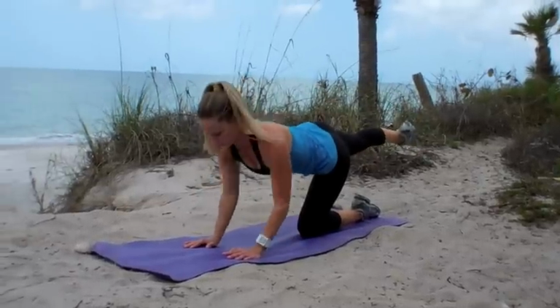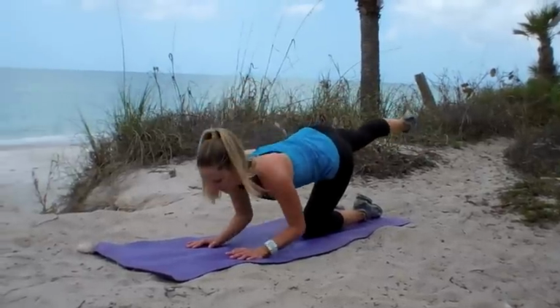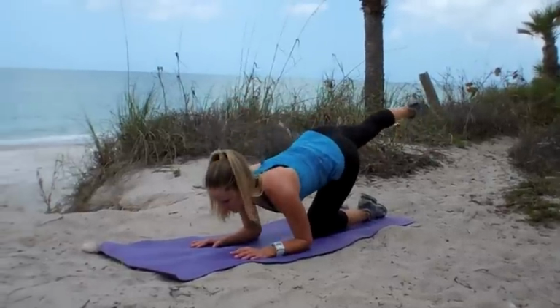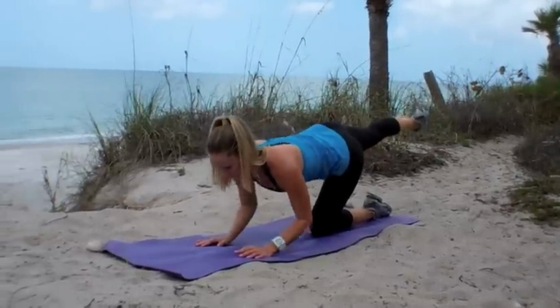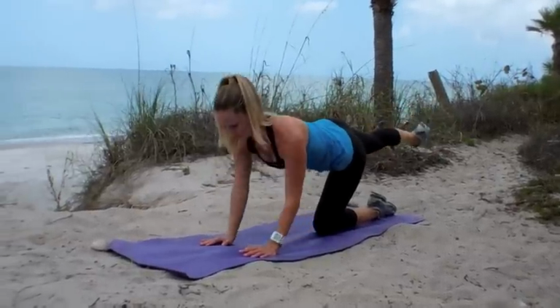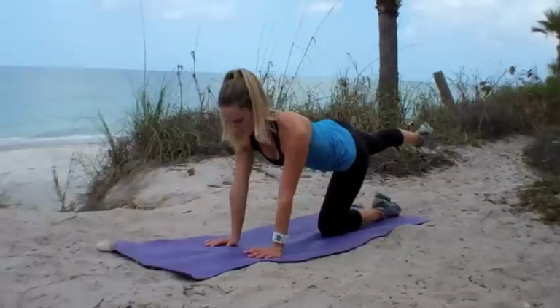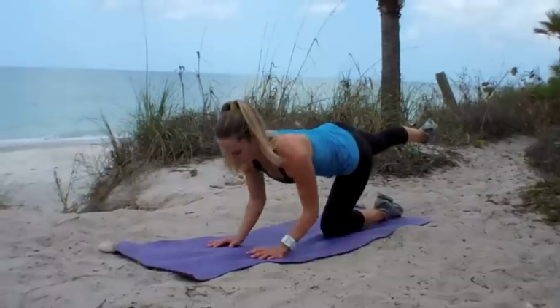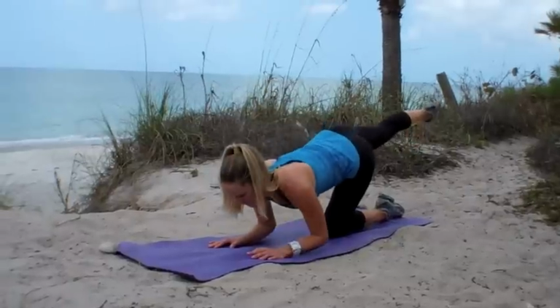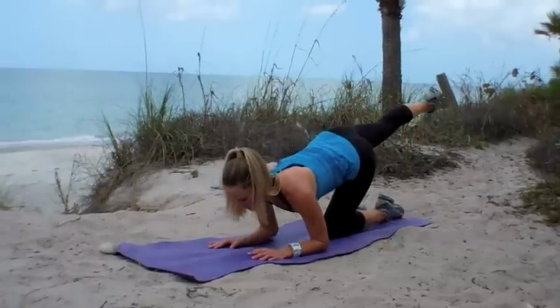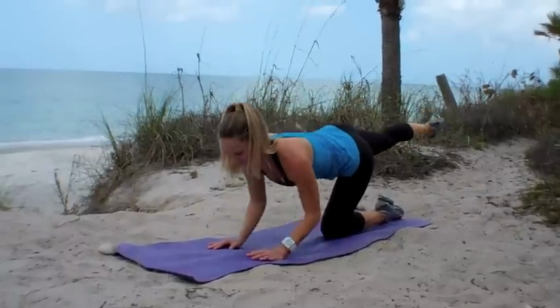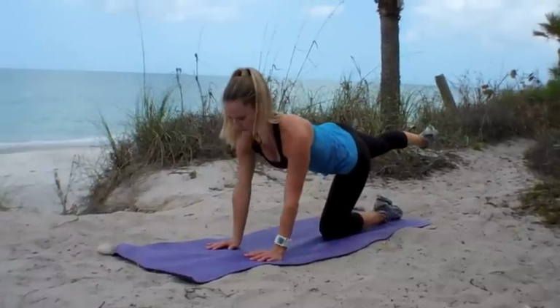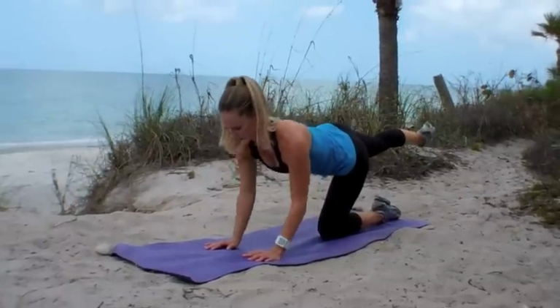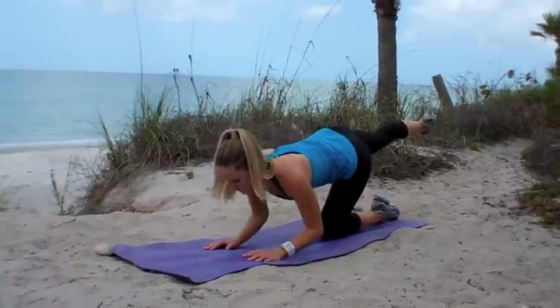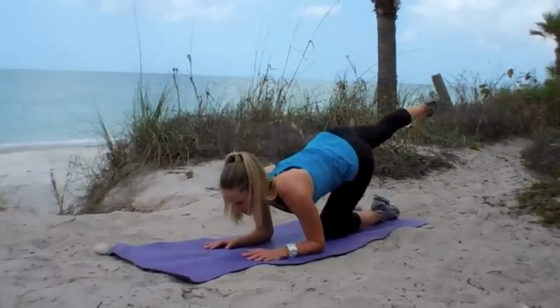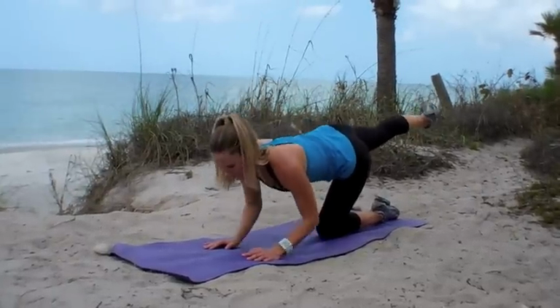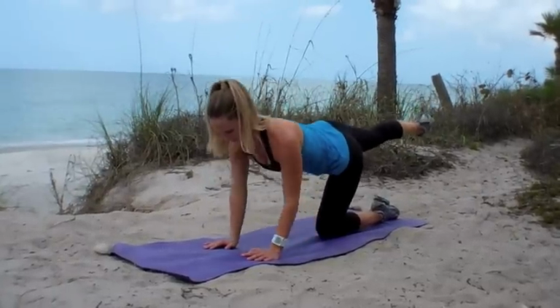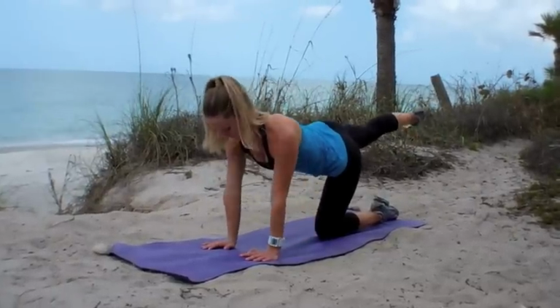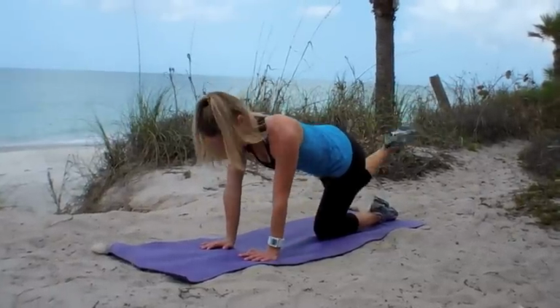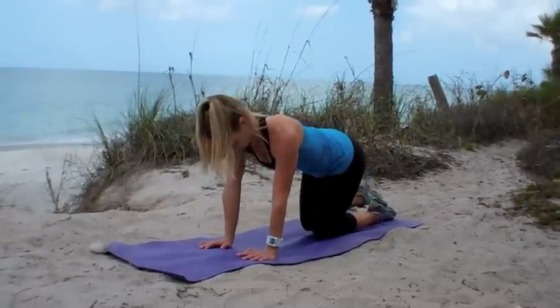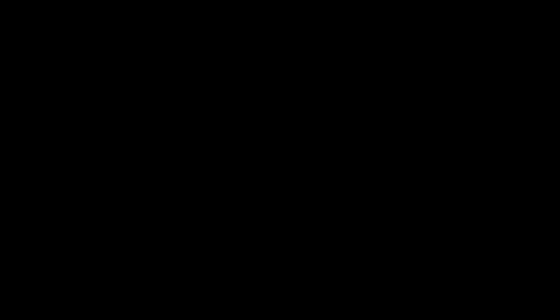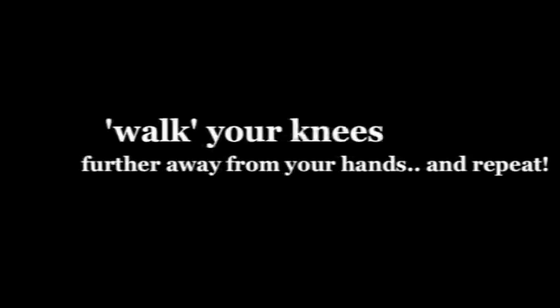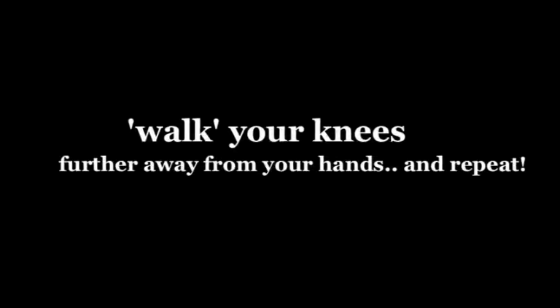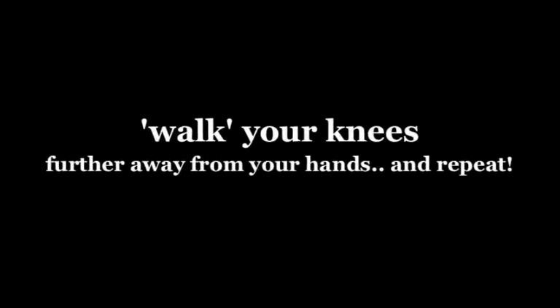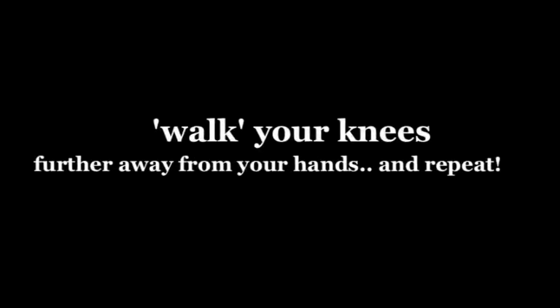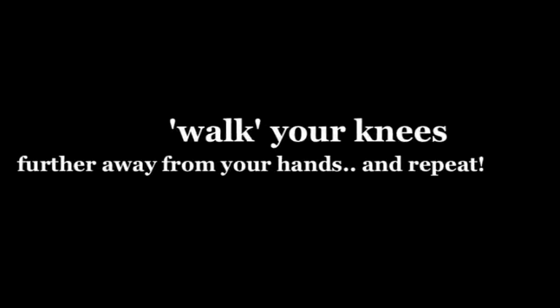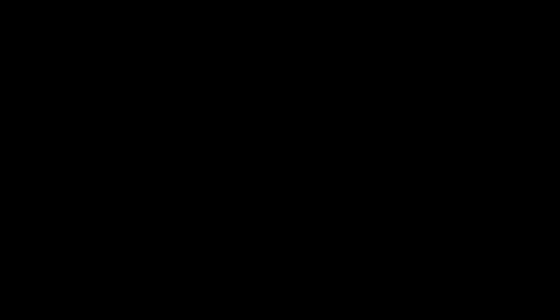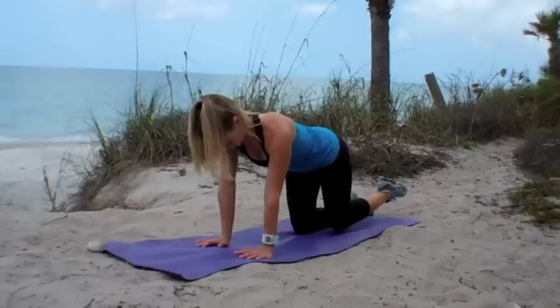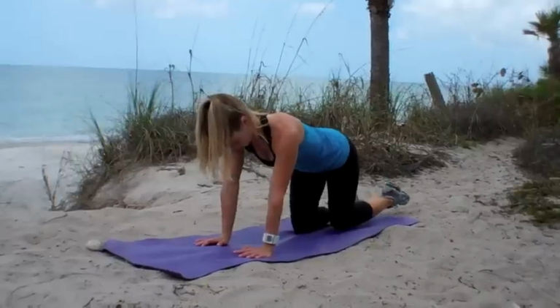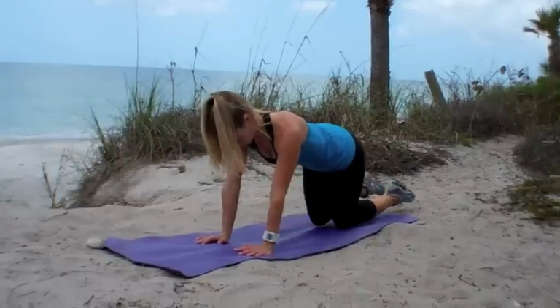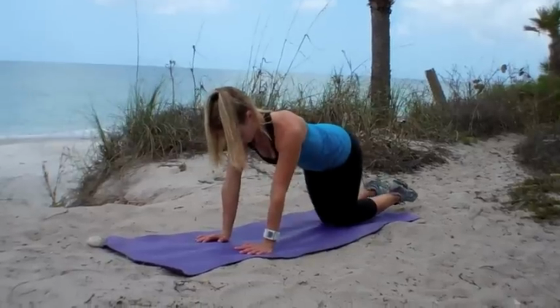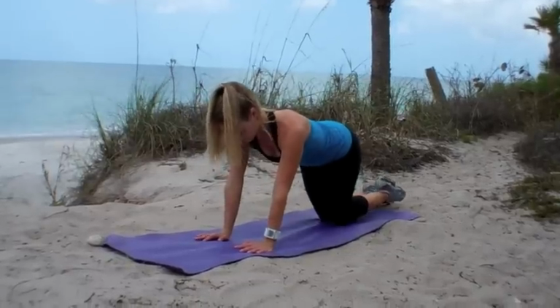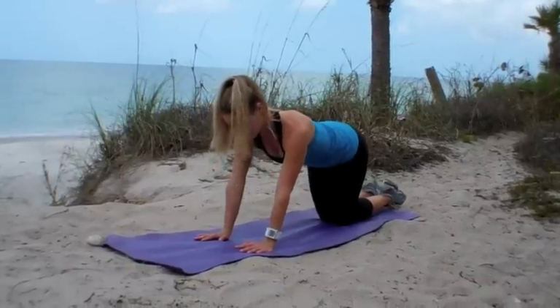You're doing great, keep going. Now let's go ahead and walk the knees further away to make this more of a challenge, and we're going to start that over from the very beginning.